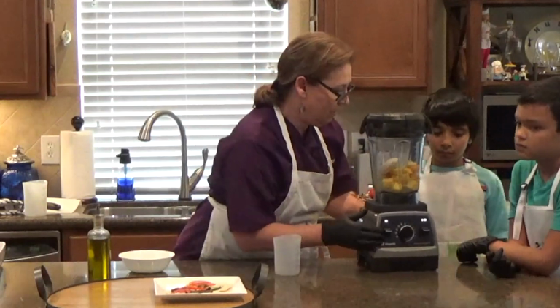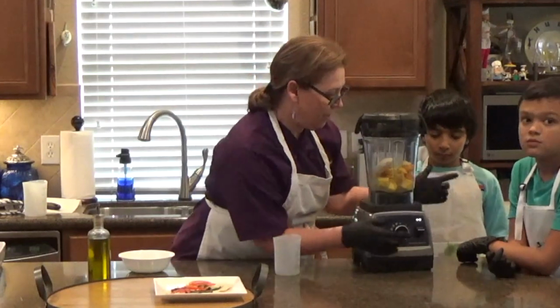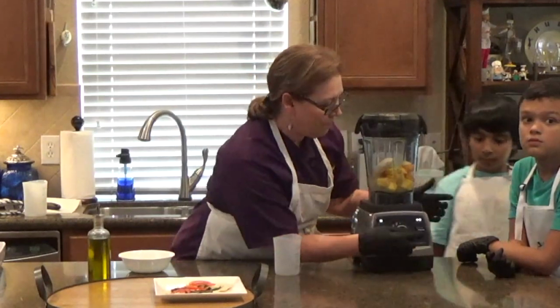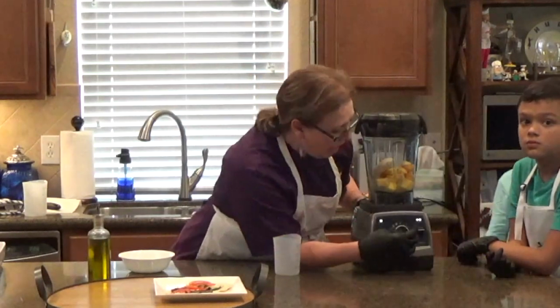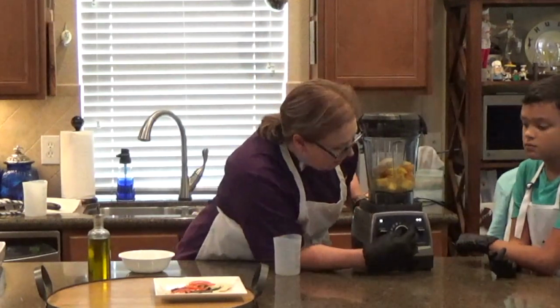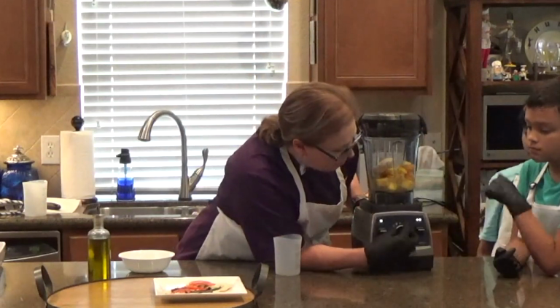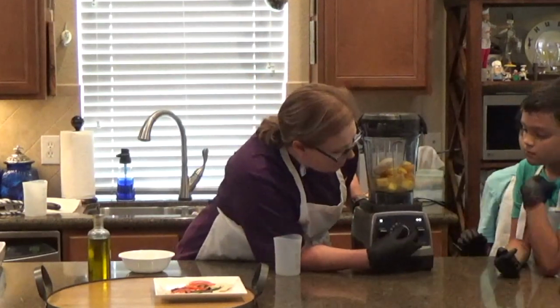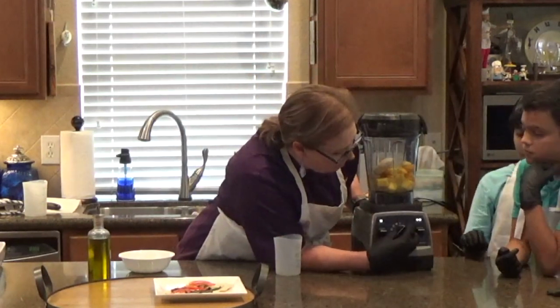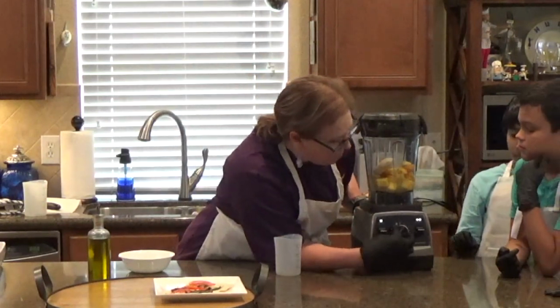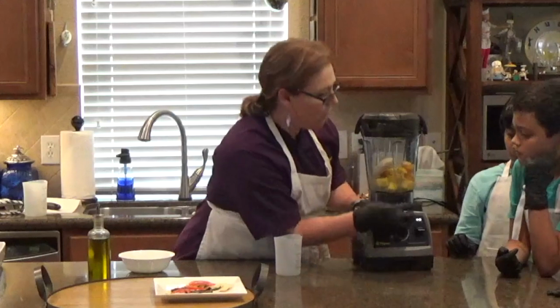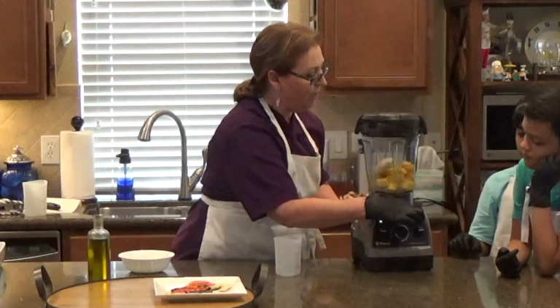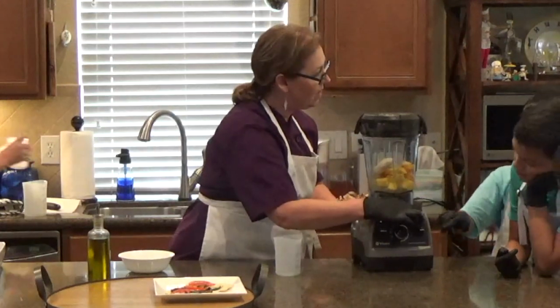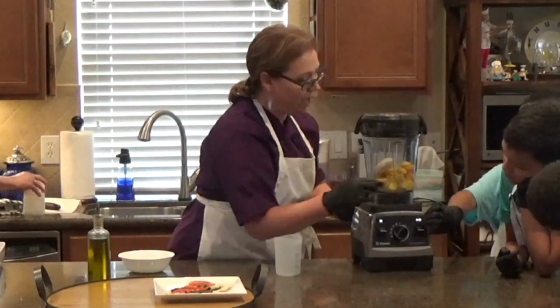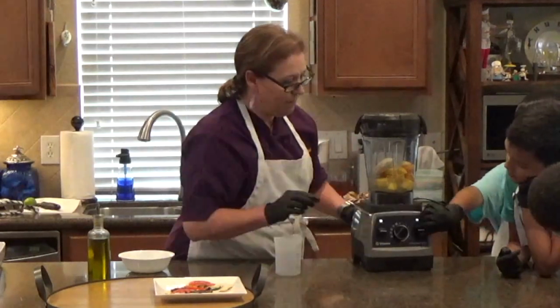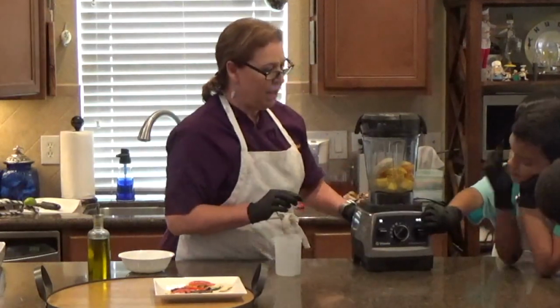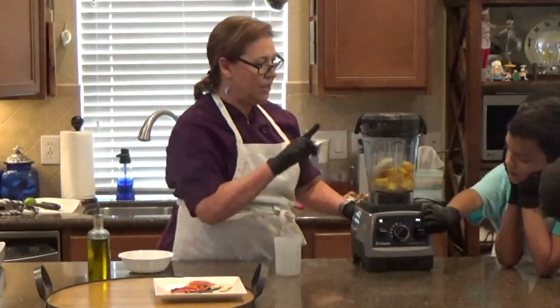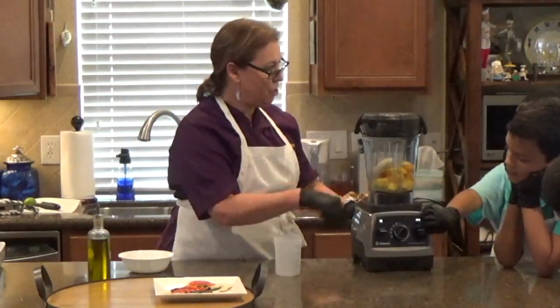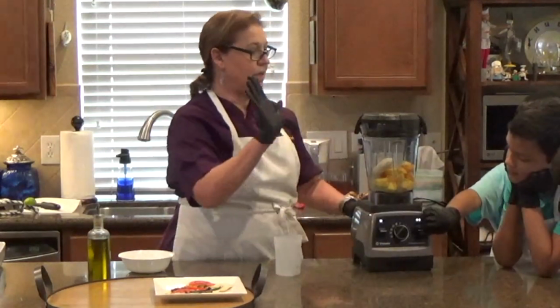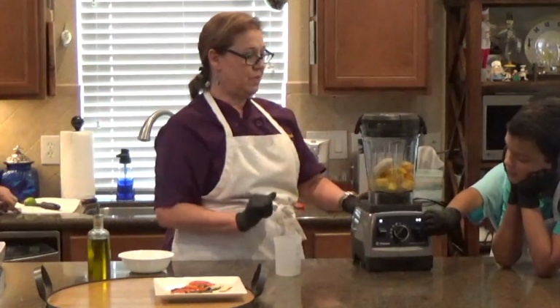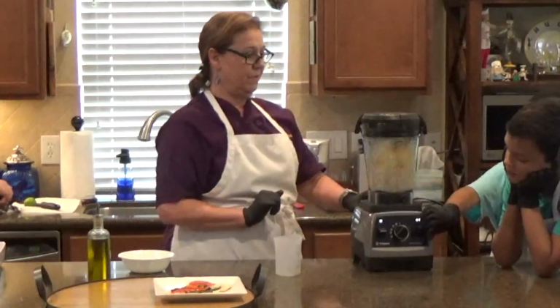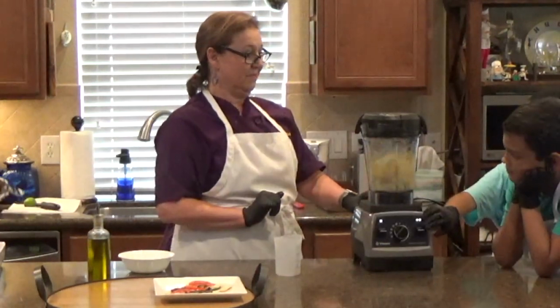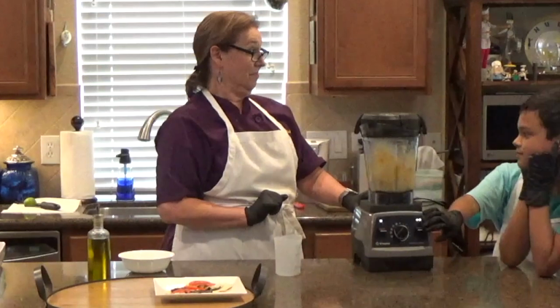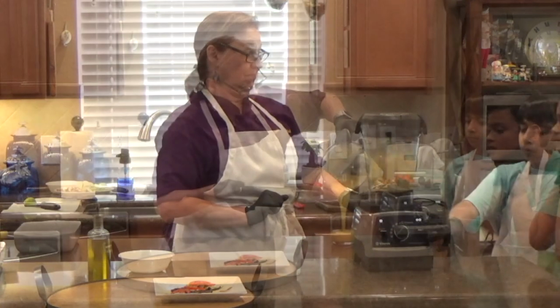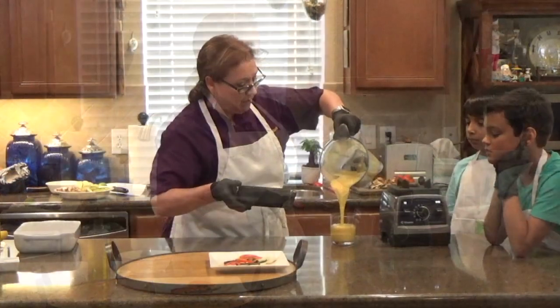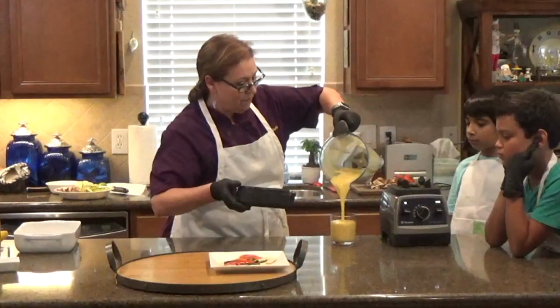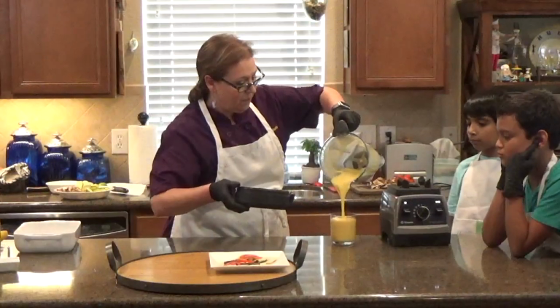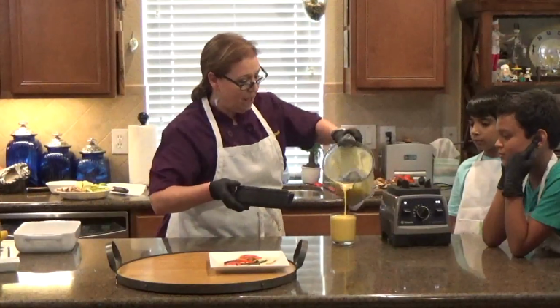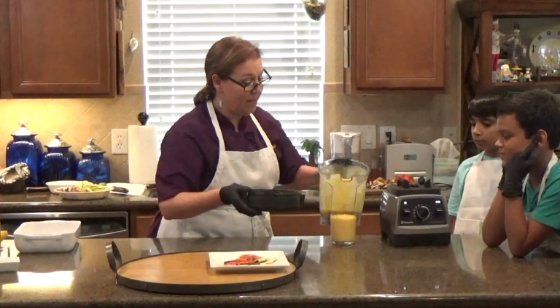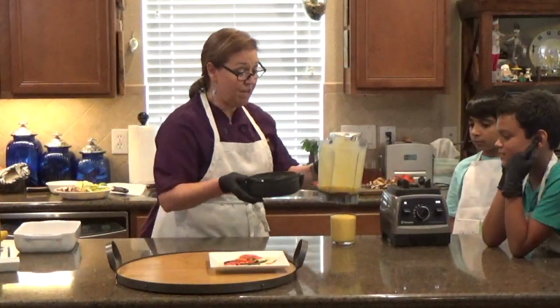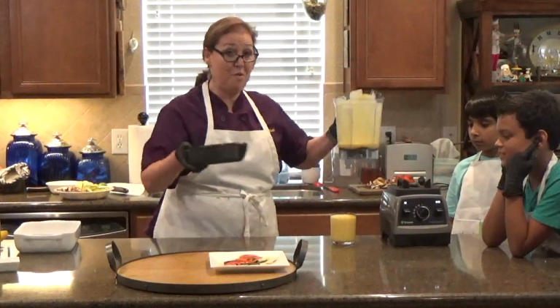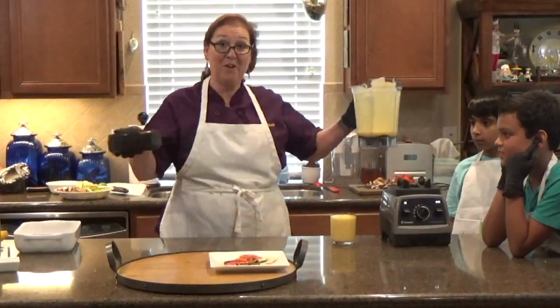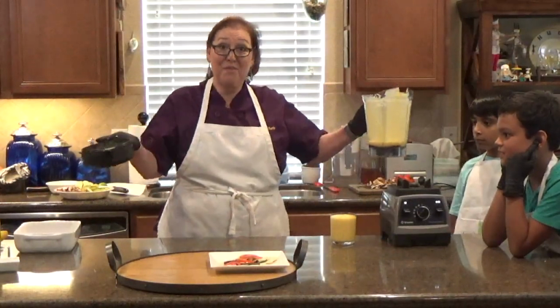Come over here, and we're moving this to the frozen mark. And if you'll touch that and just push down, it'll do its own. And there is our maker smoothie.